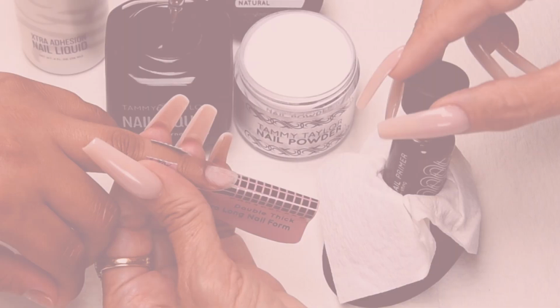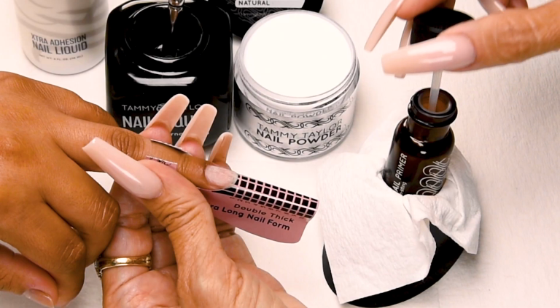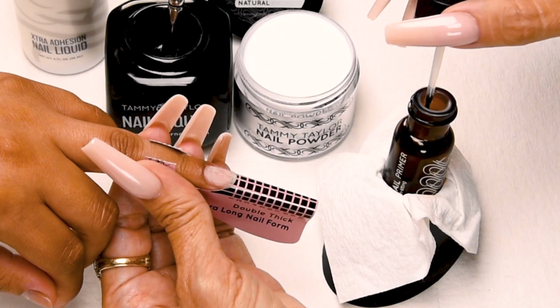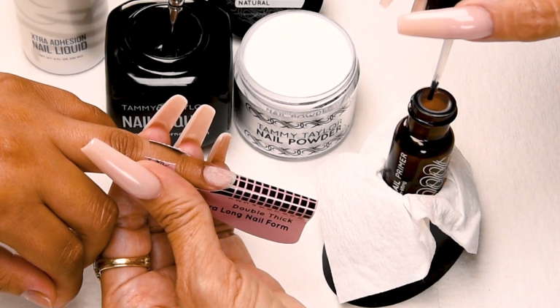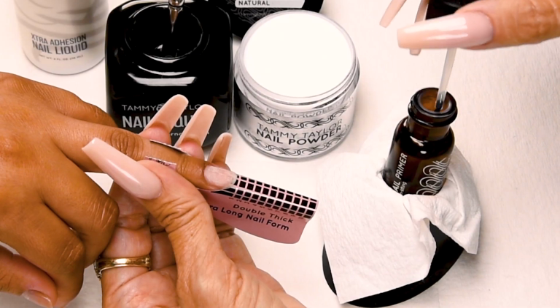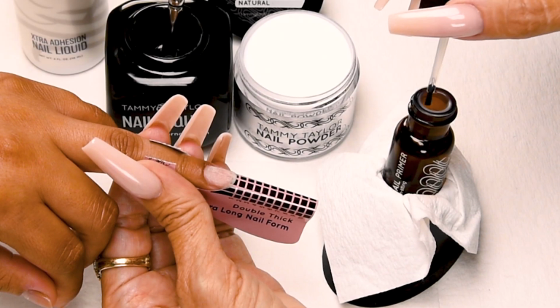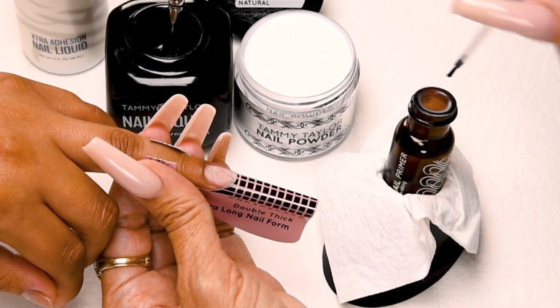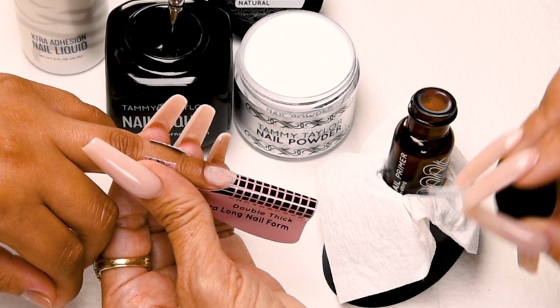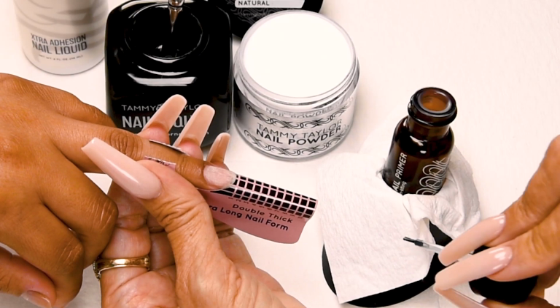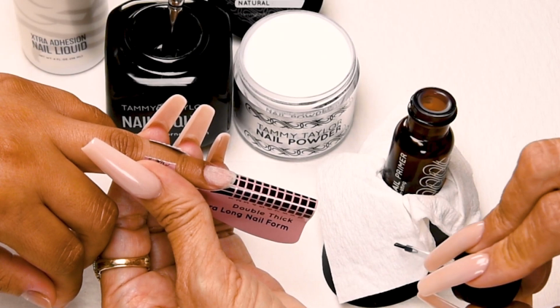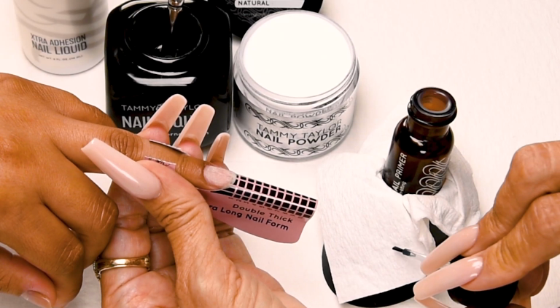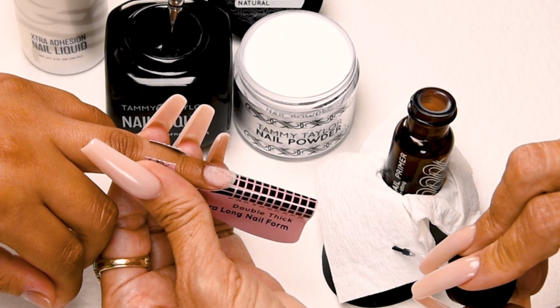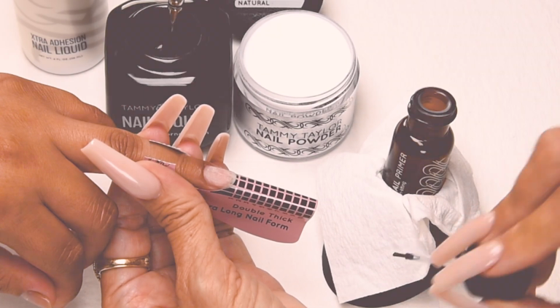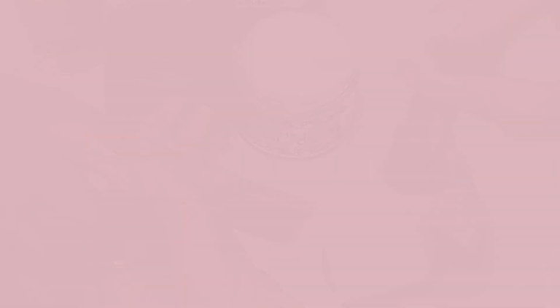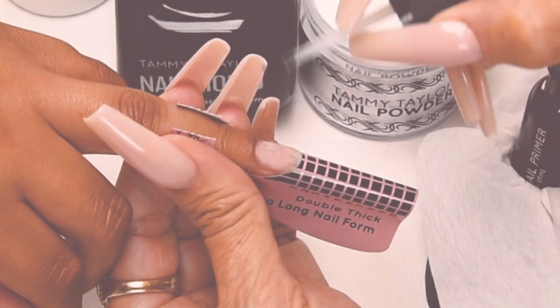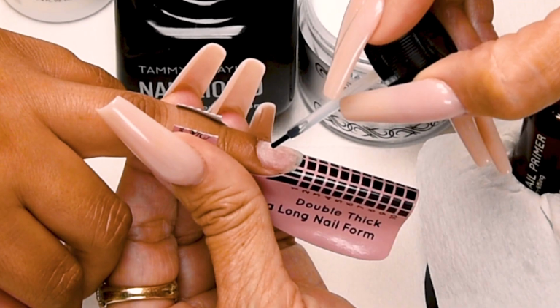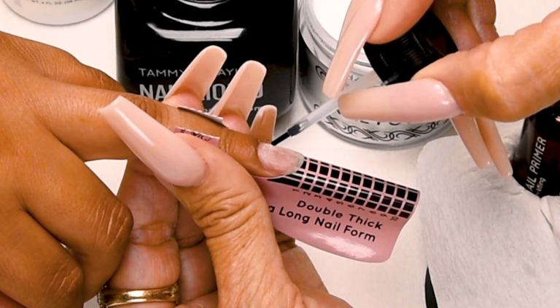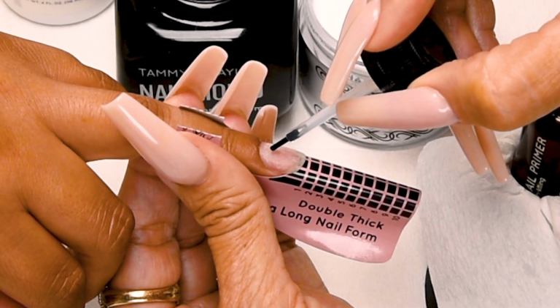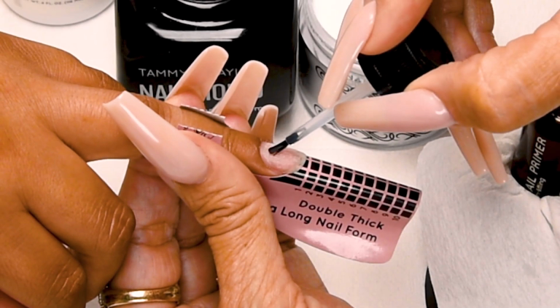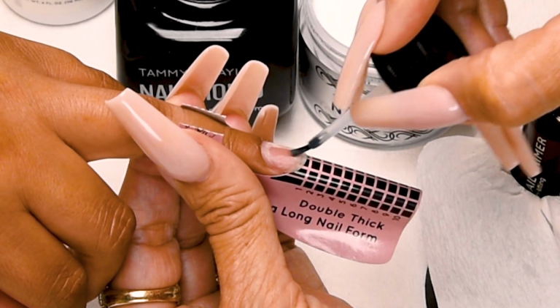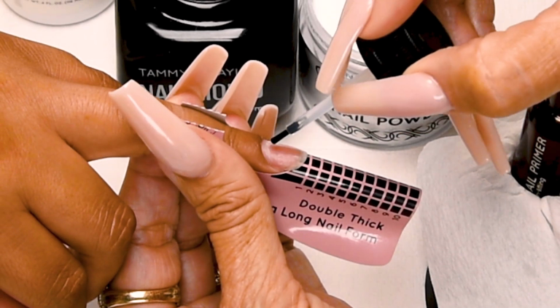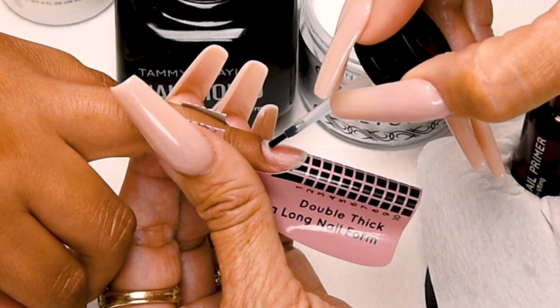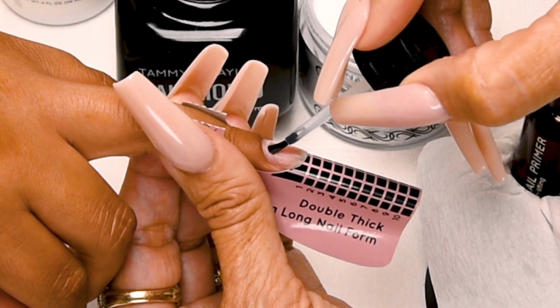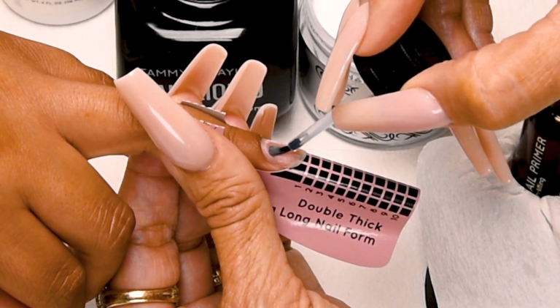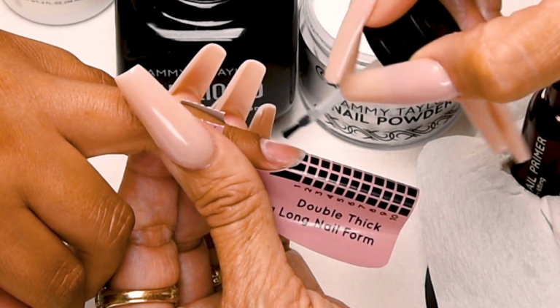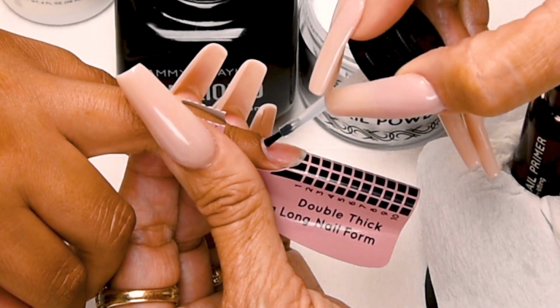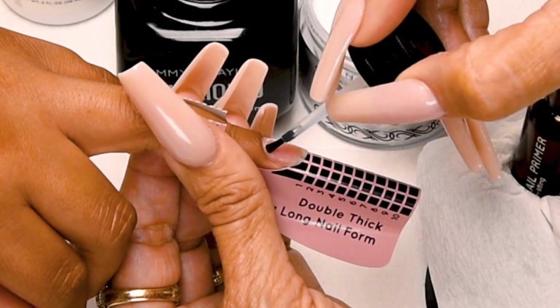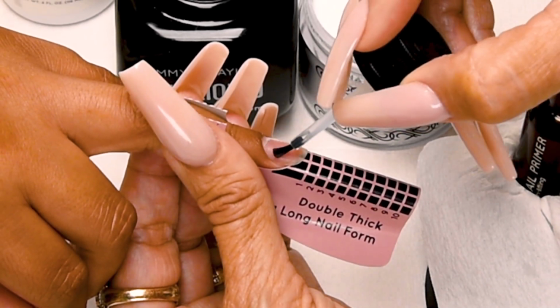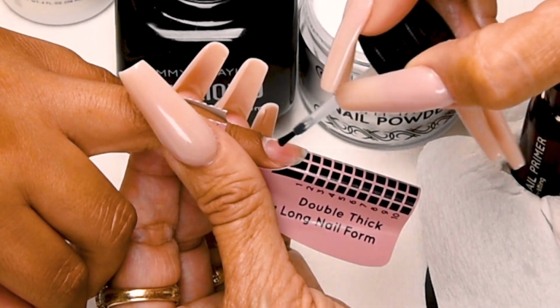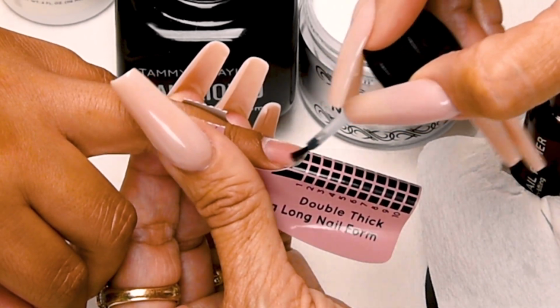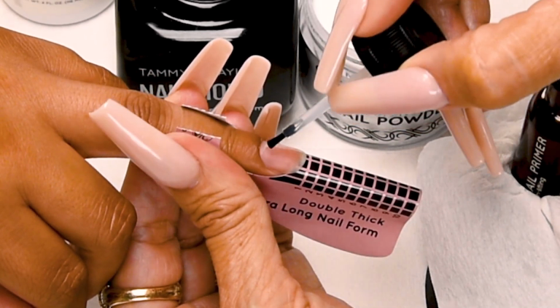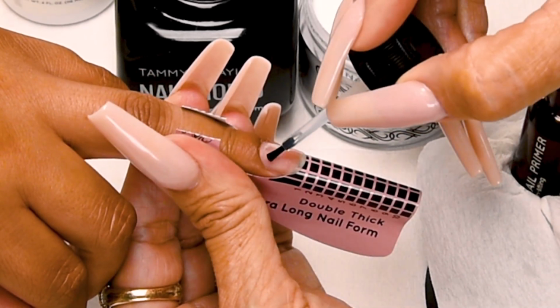Now I'm going to apply my second coat of primer, so my primer is wet when I apply my acrylic. This promotes adhesion and helps eliminate lifting.